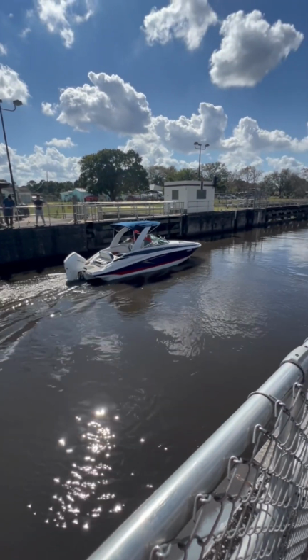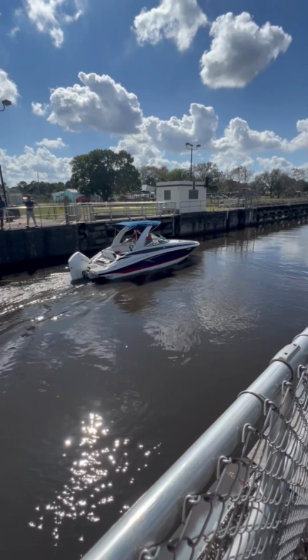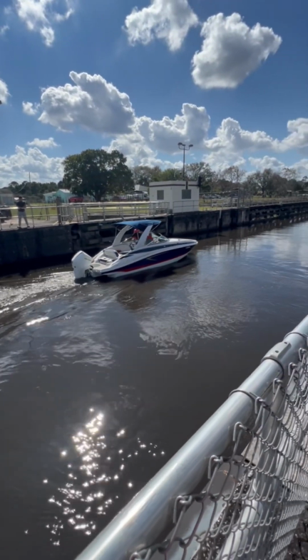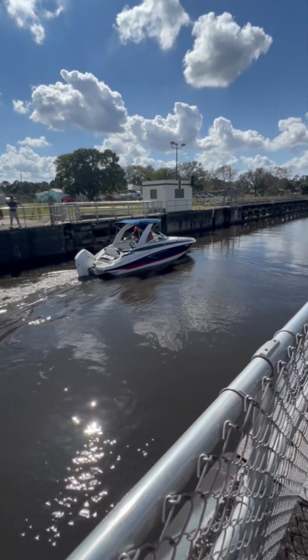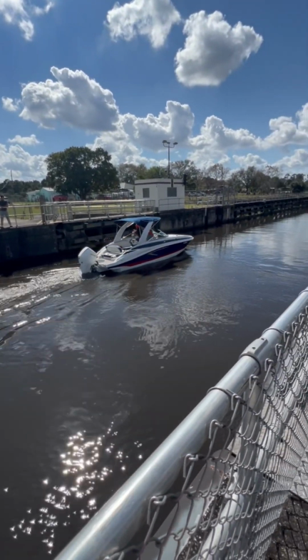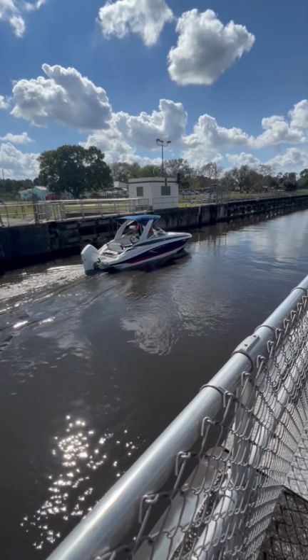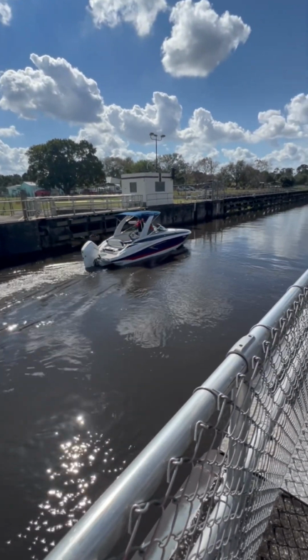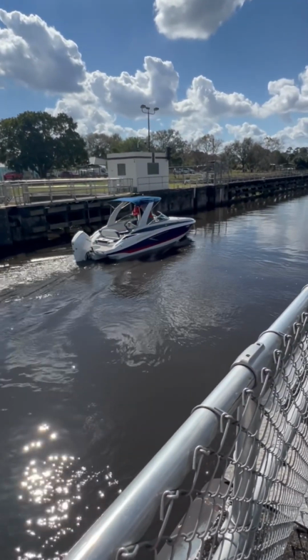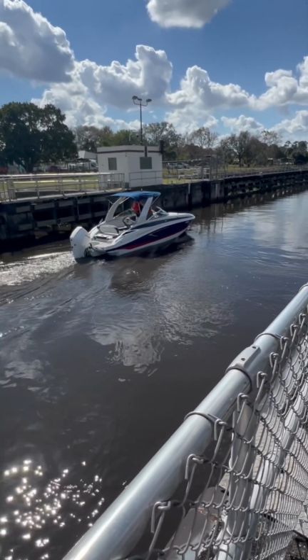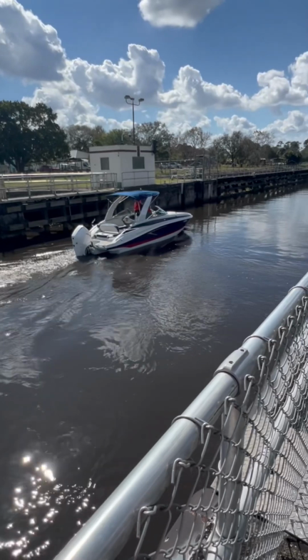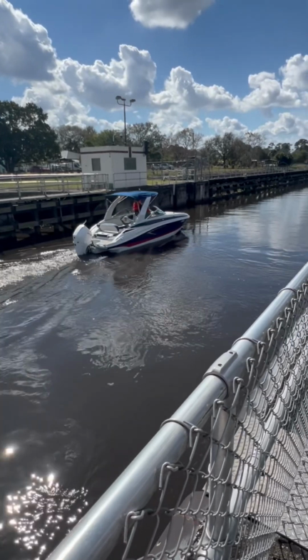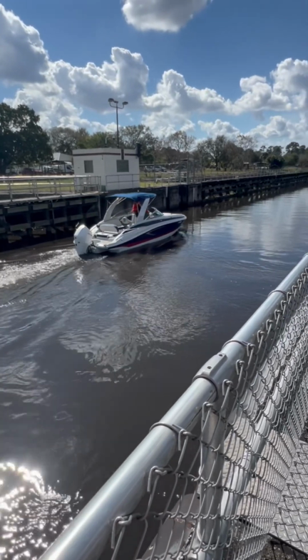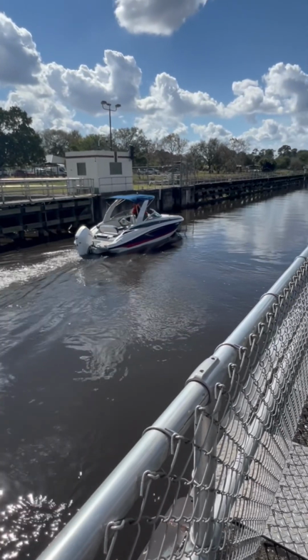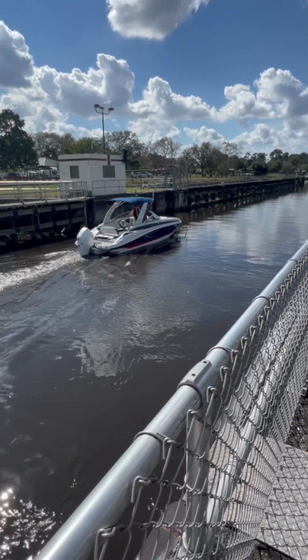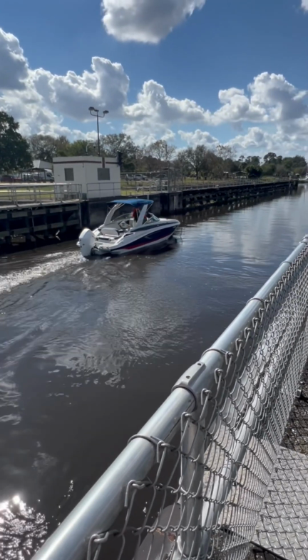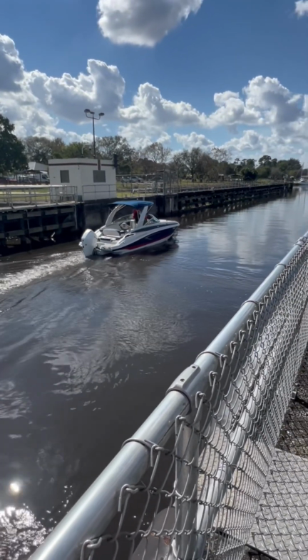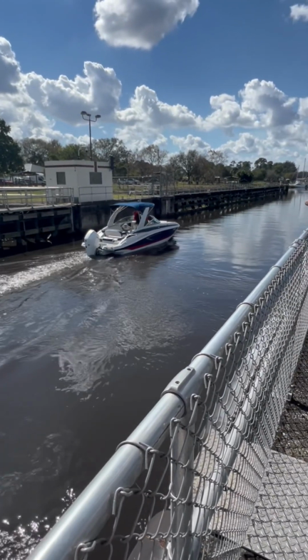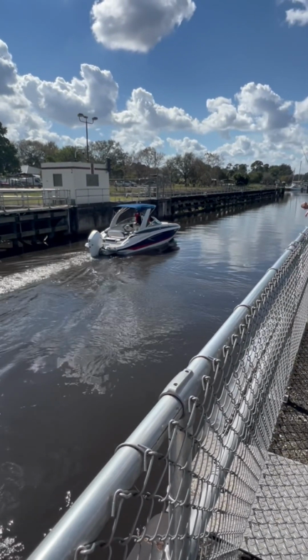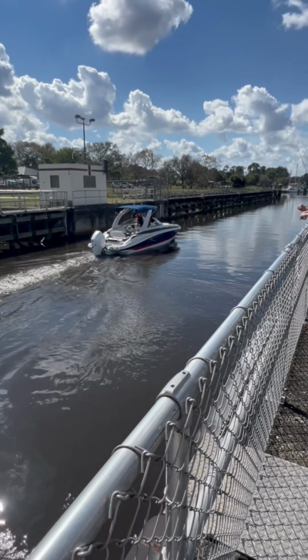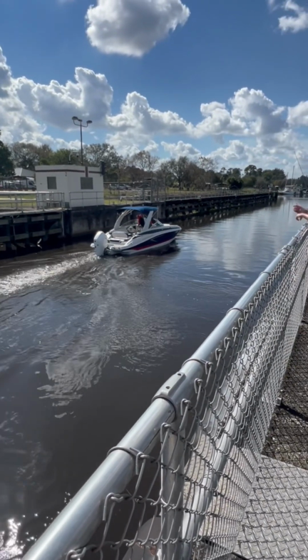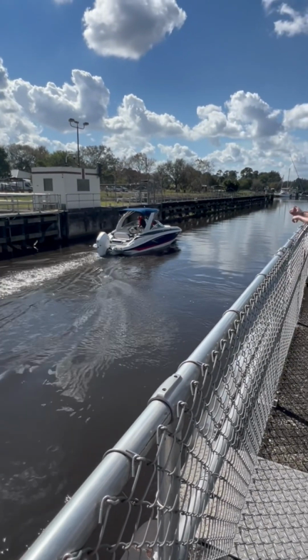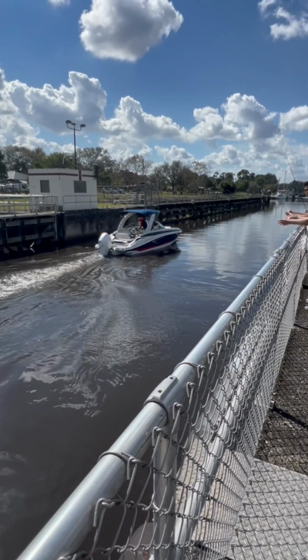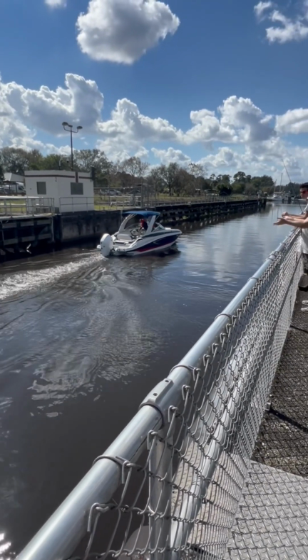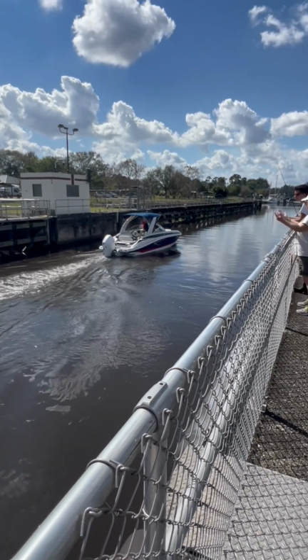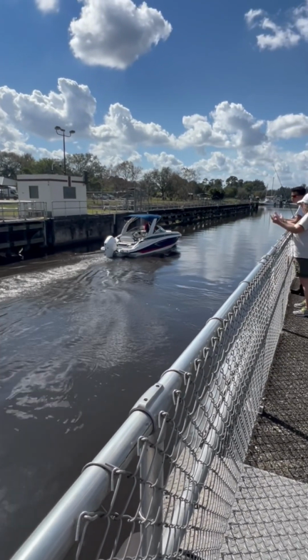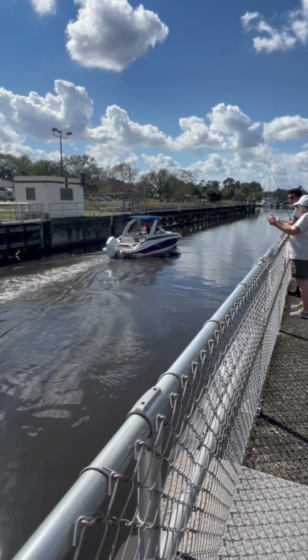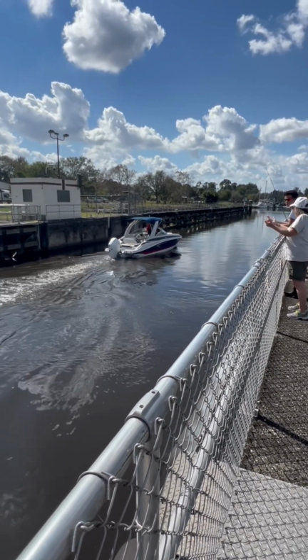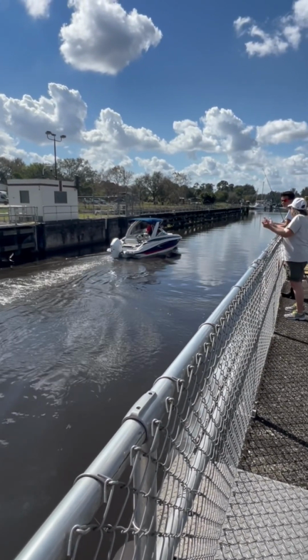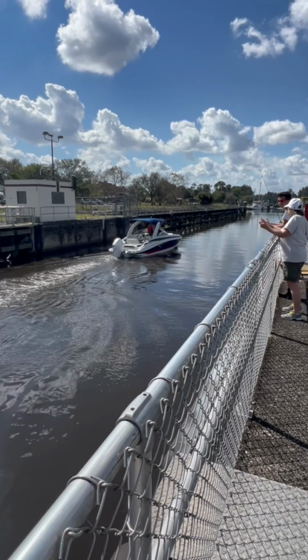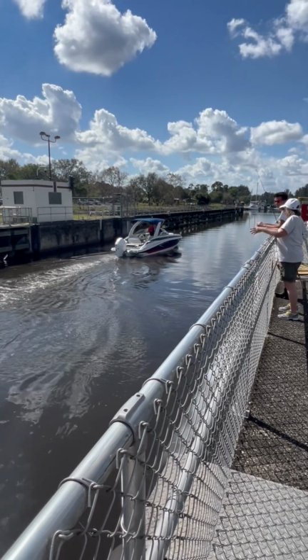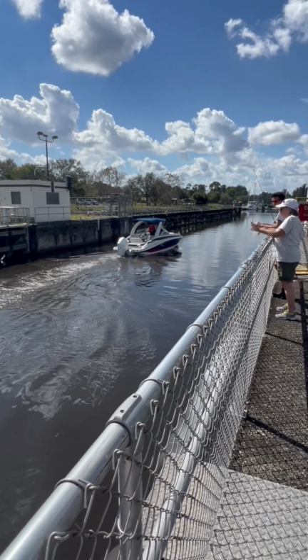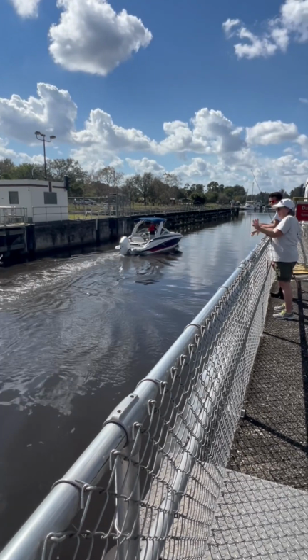Well, there you have it. If you've never seen it before, that's how boats are able to pass from one side of a dam to the other. We'll see you next time here on Amore Van.